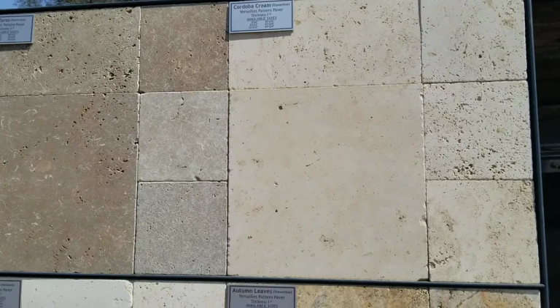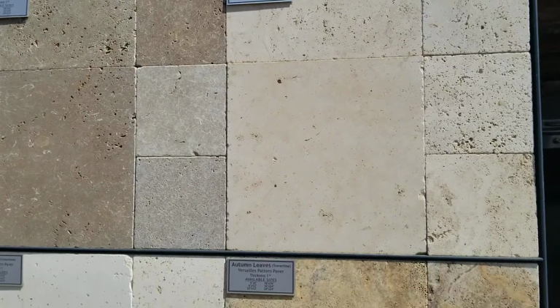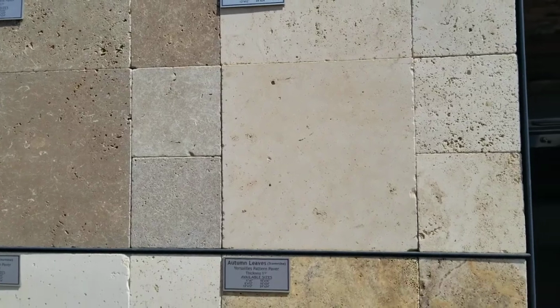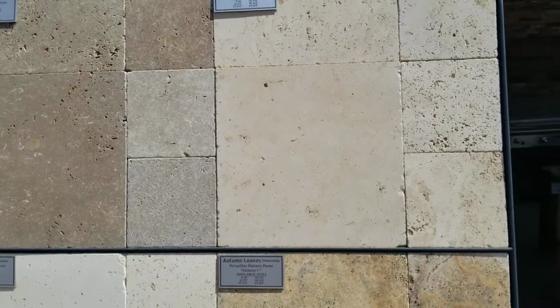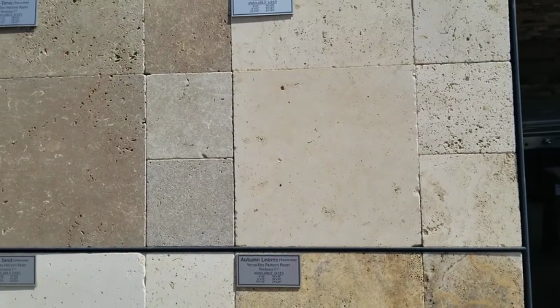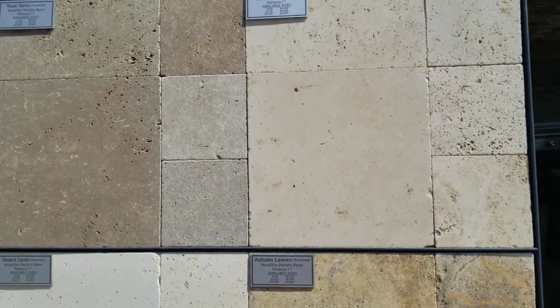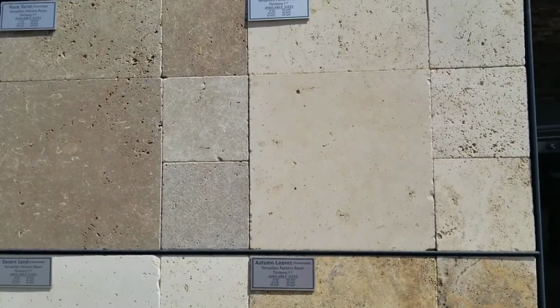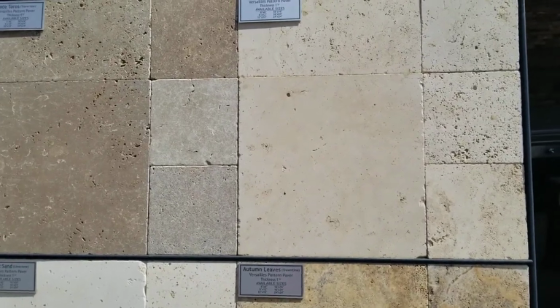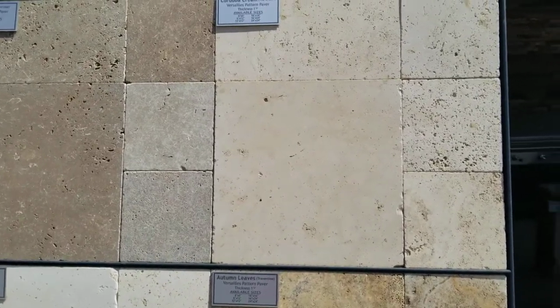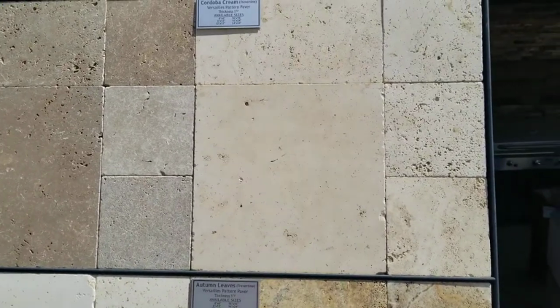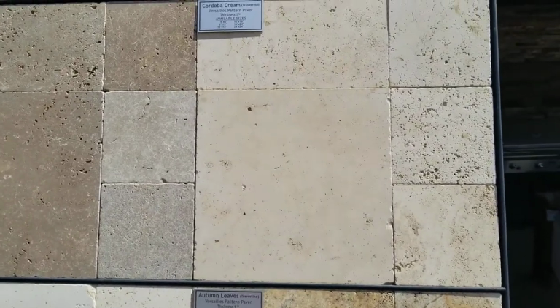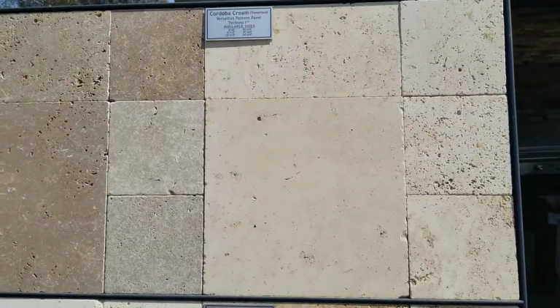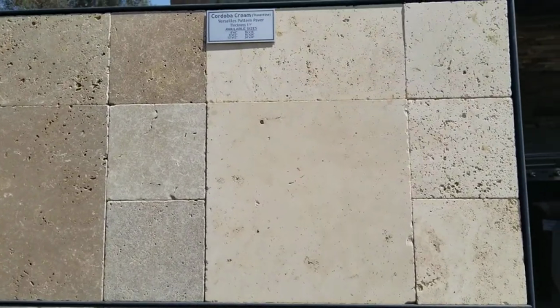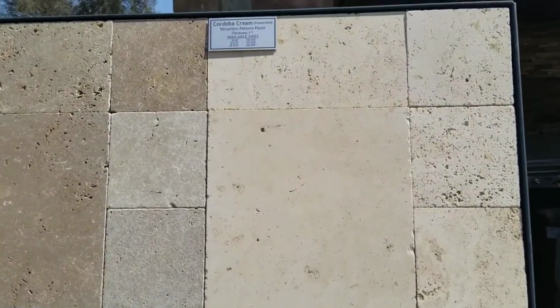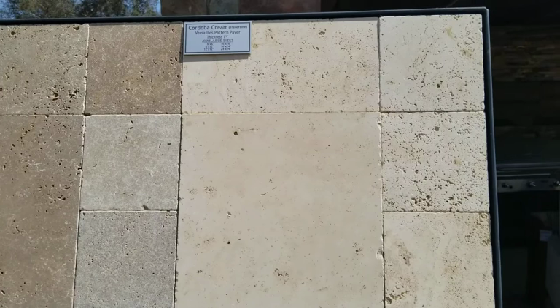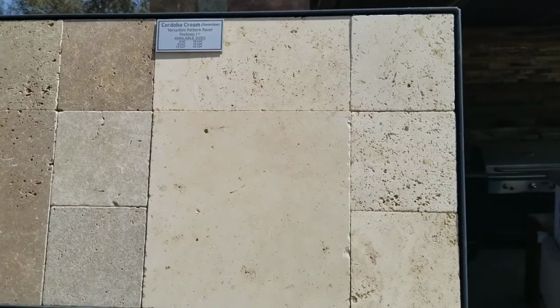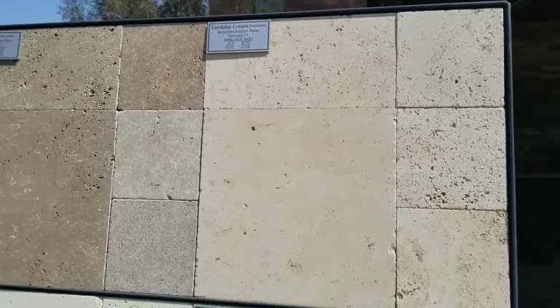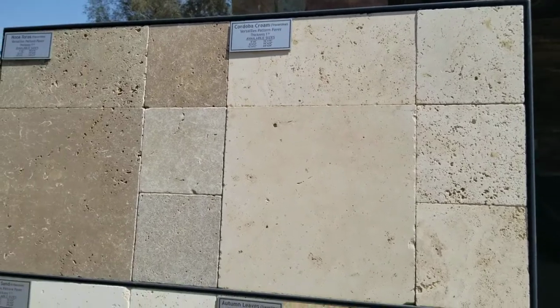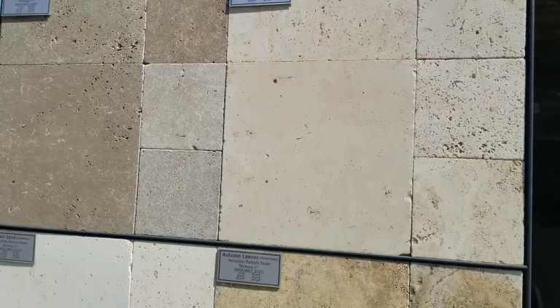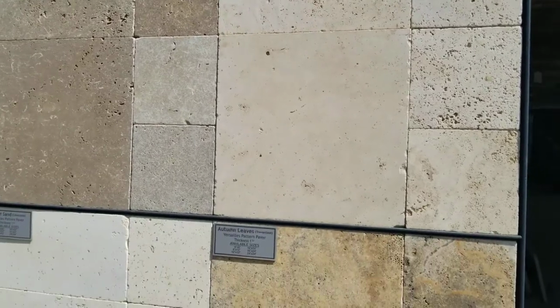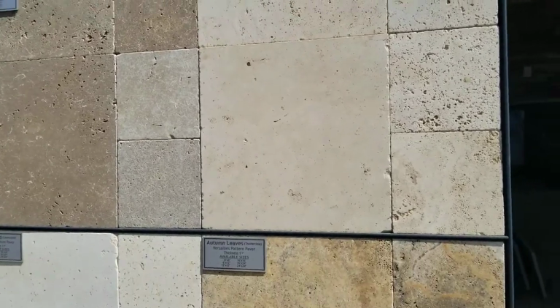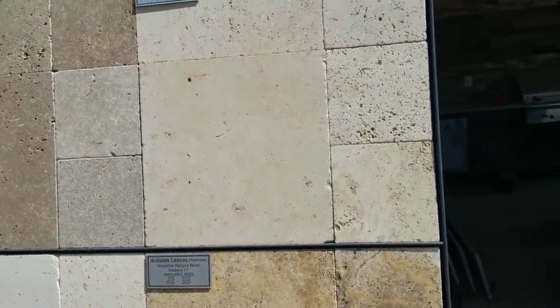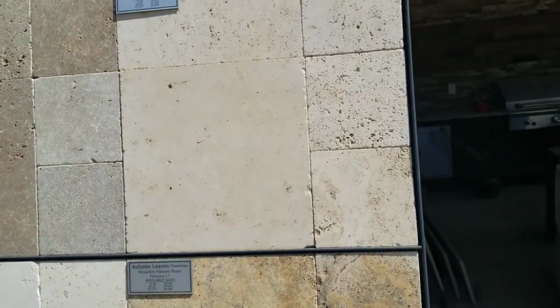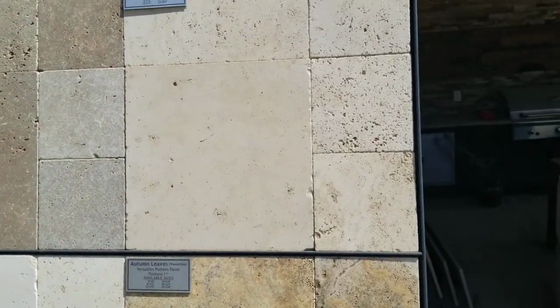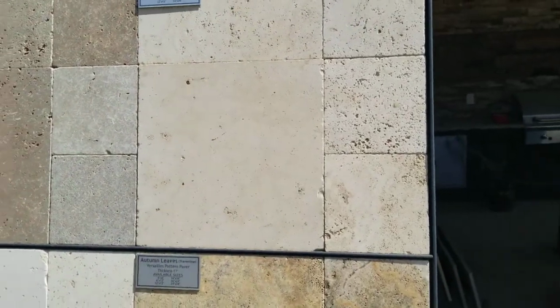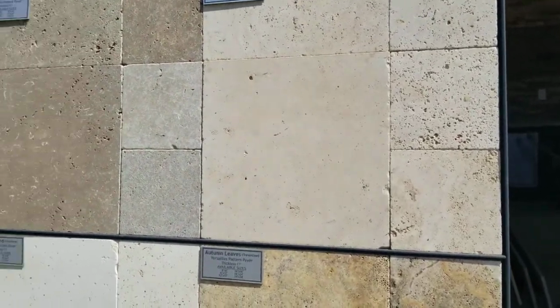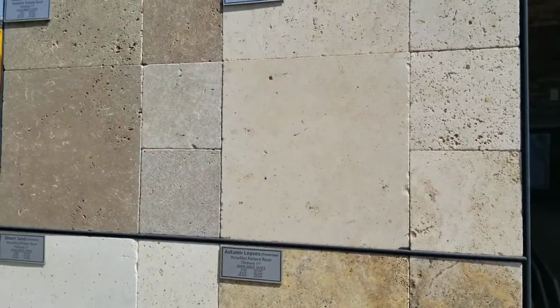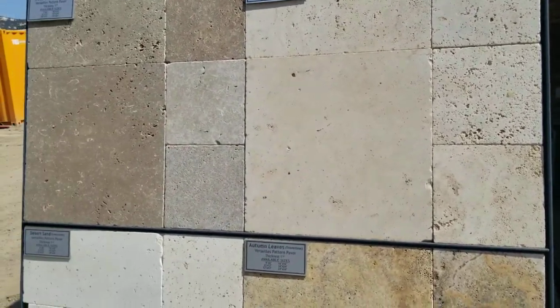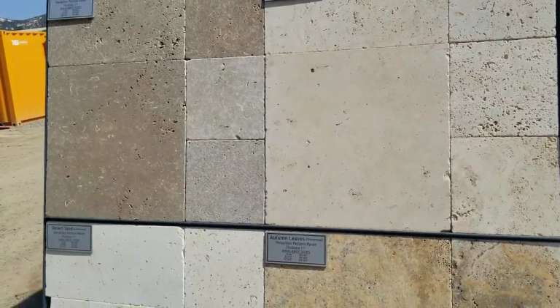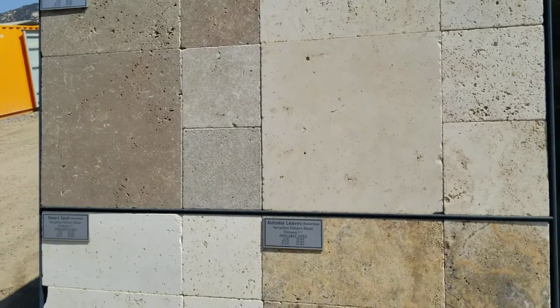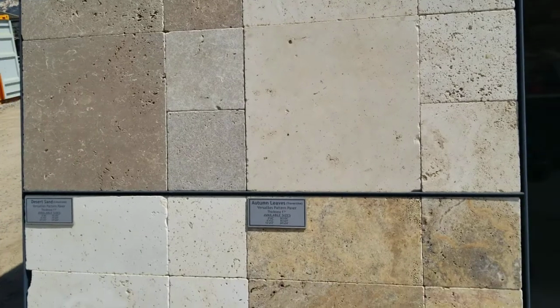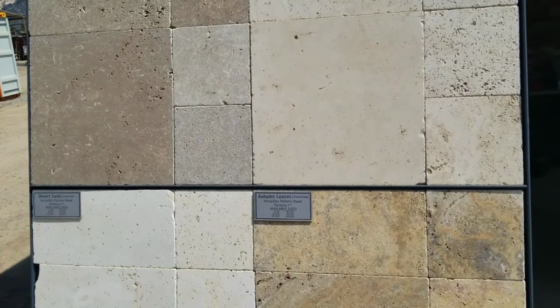Hello again, this is Doug, the Two Minute Gardener, coming to you again from Southwest Boulder and Stone. And today we're talking about tile, both travertine and porcelain tile.